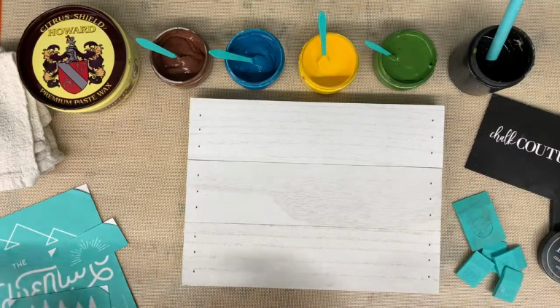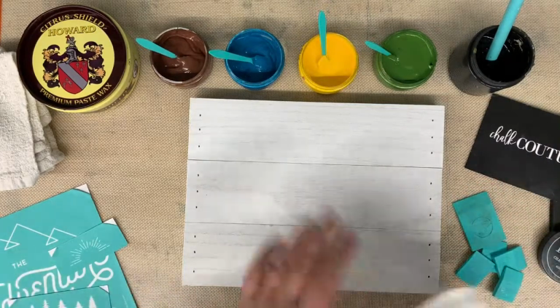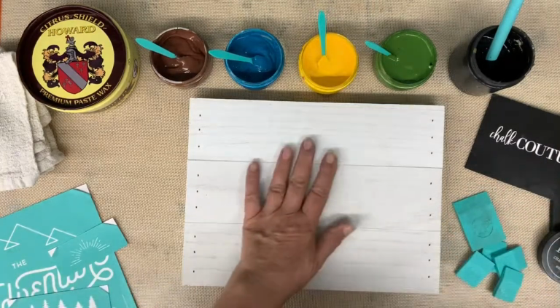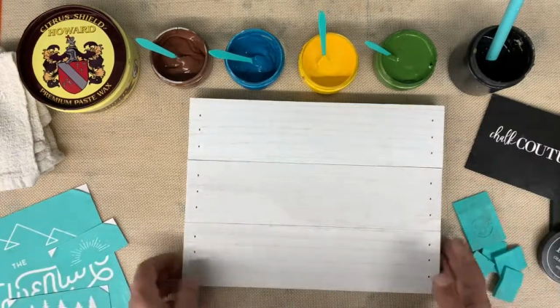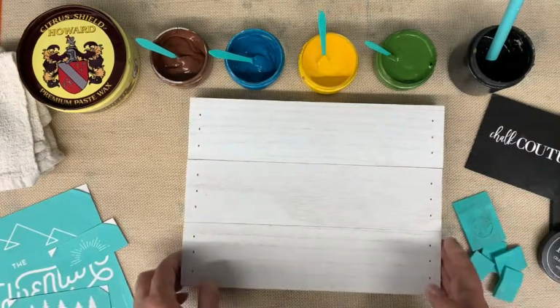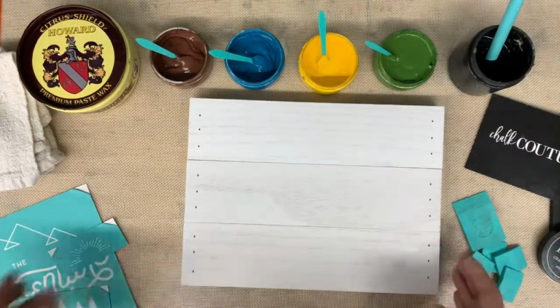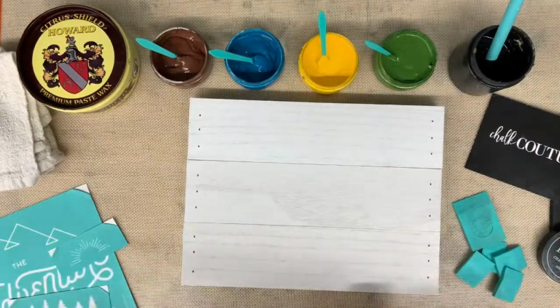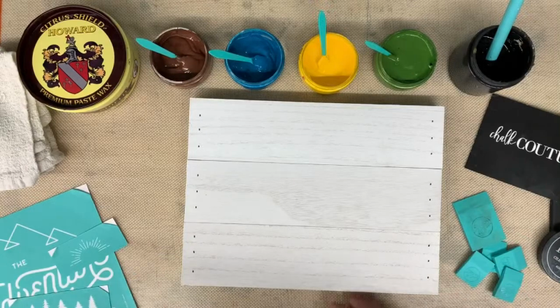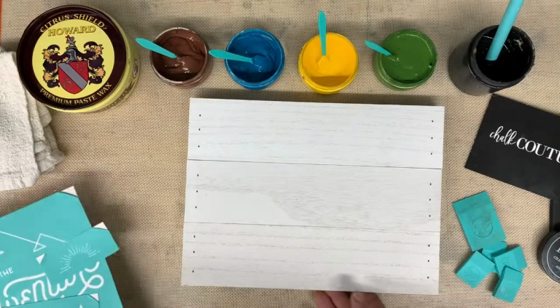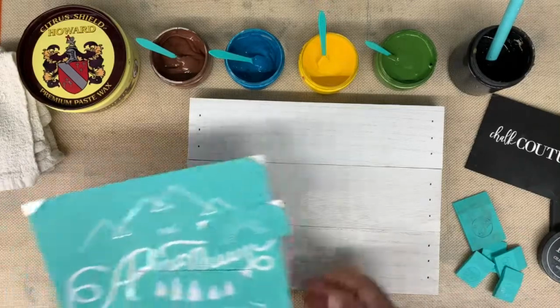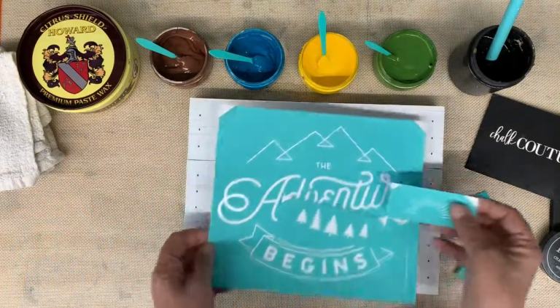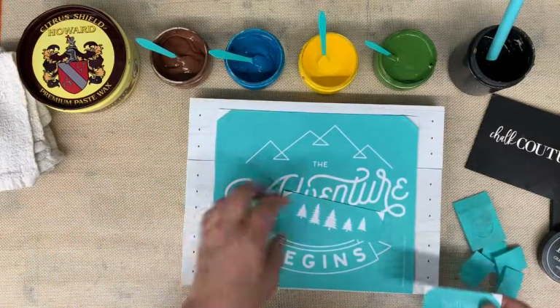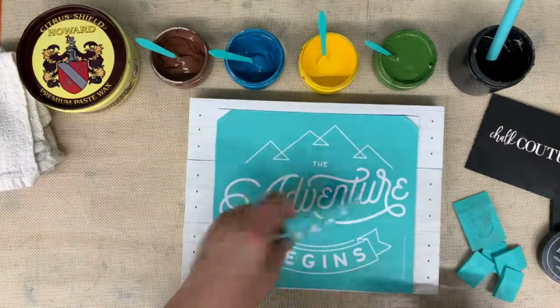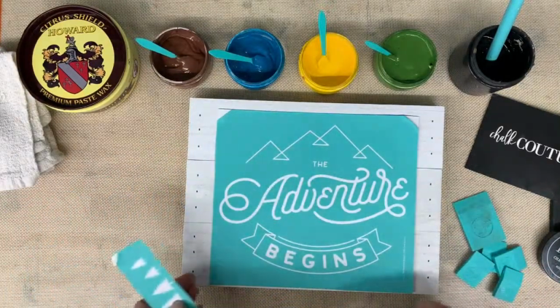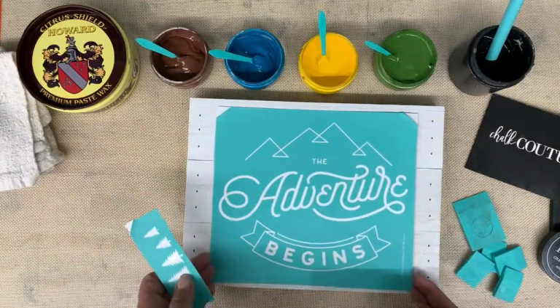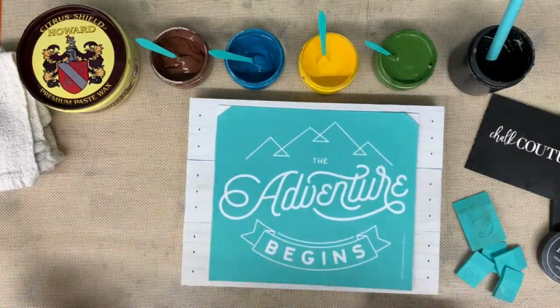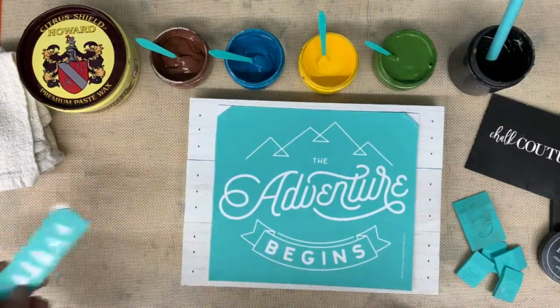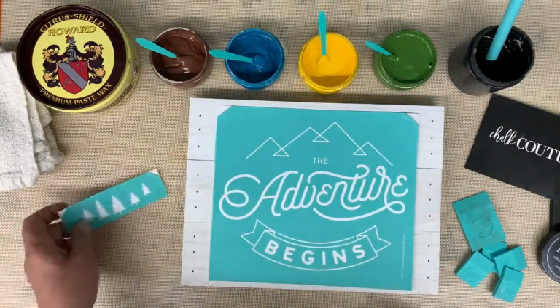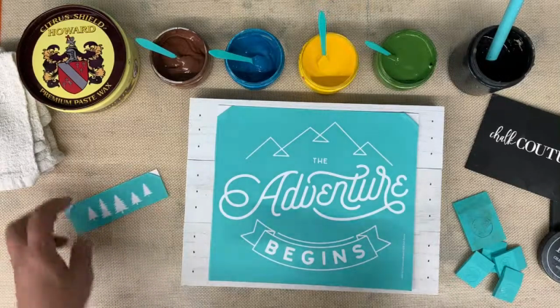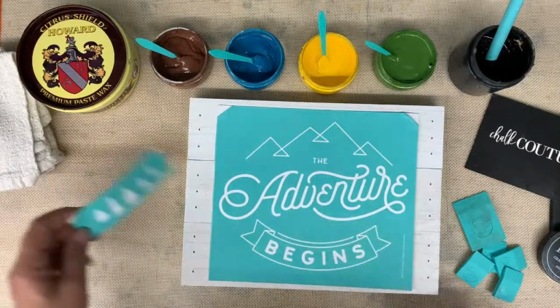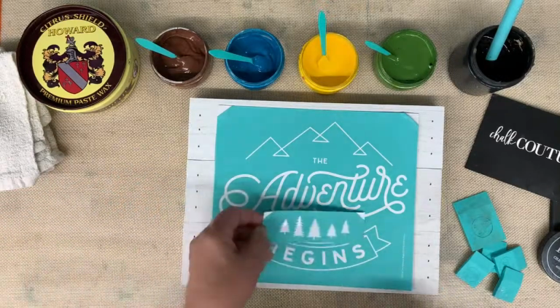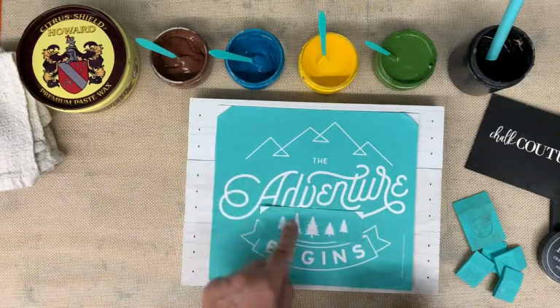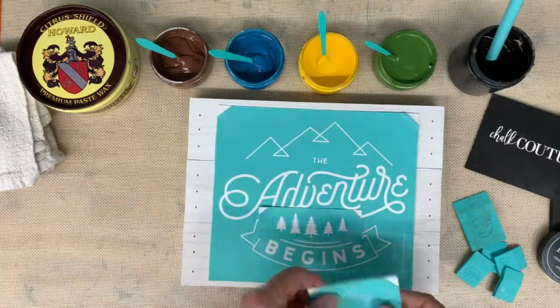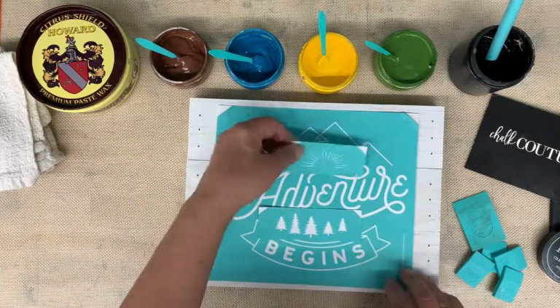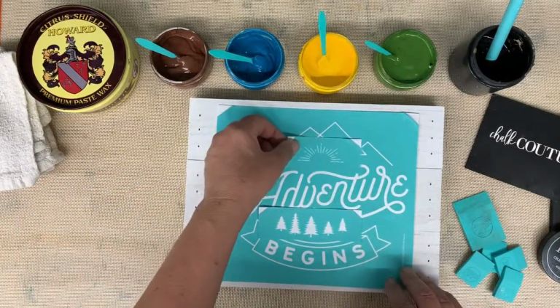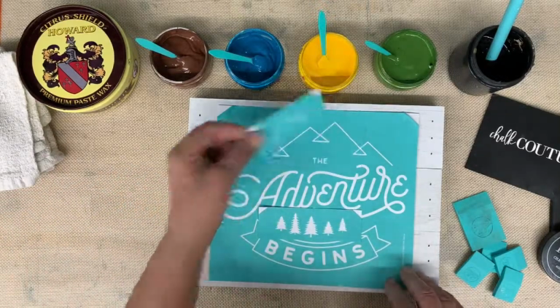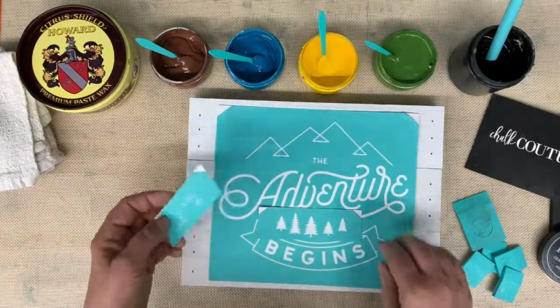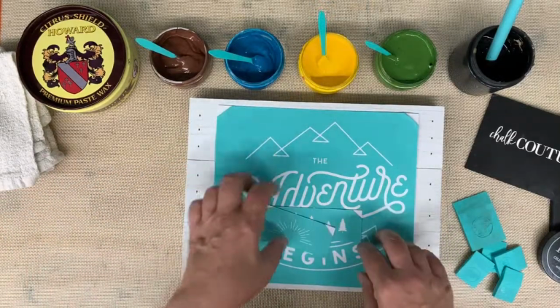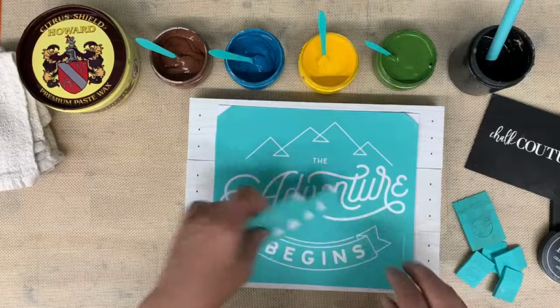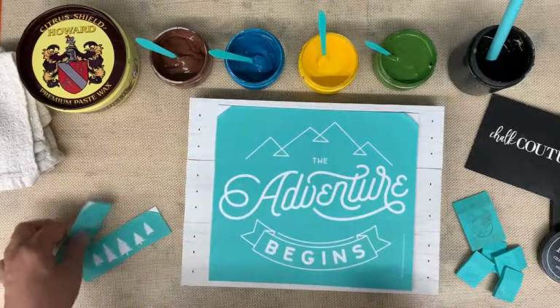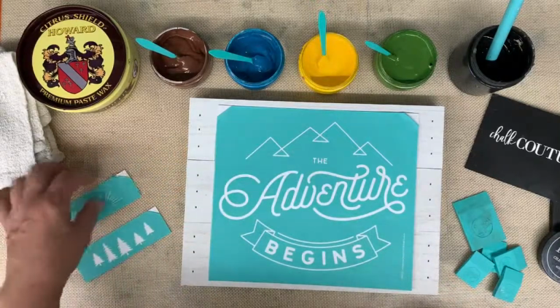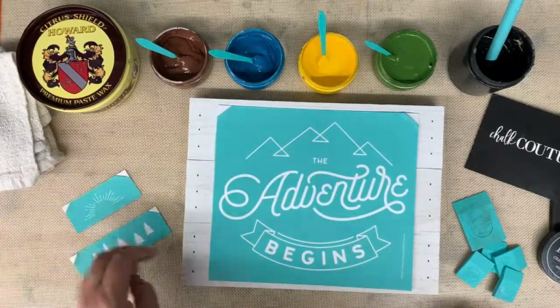I have our 9x12 palette sign here from Chalk Couture and I have this transfer called 'The Adventure Begins.' There are going to be little trees right here and then the sun is going to be right there, so it's a layered transfer.